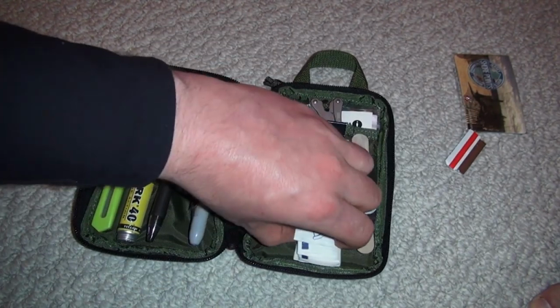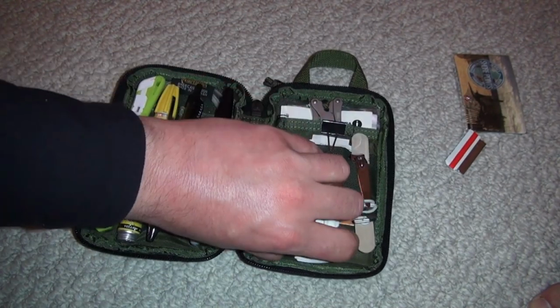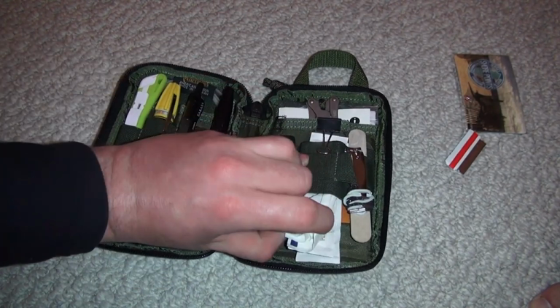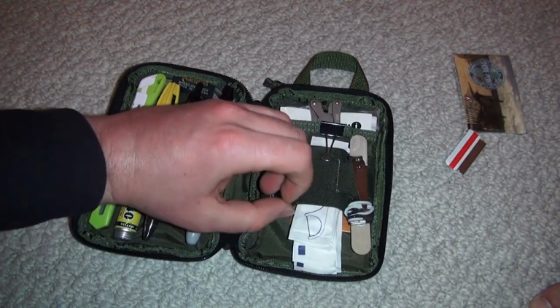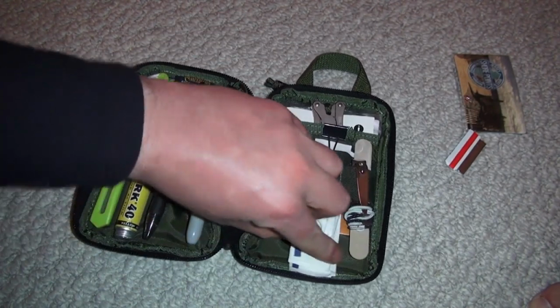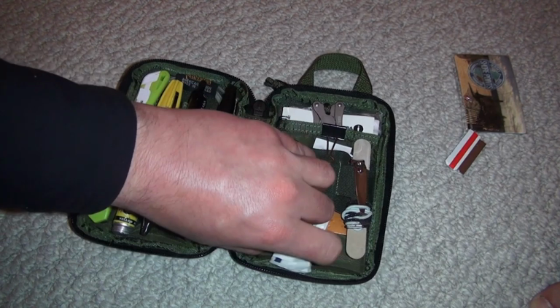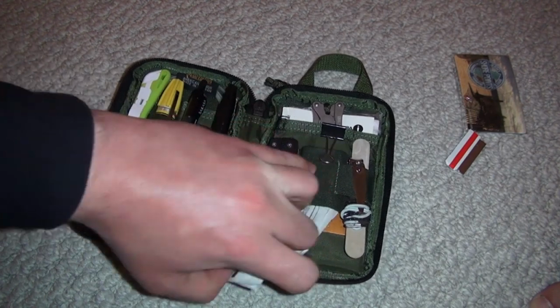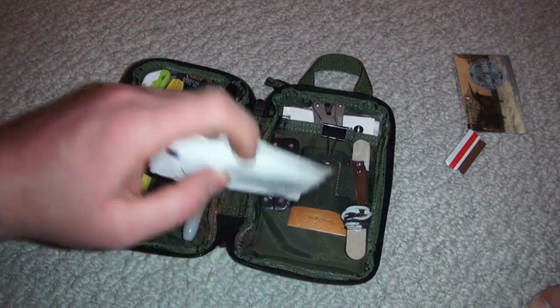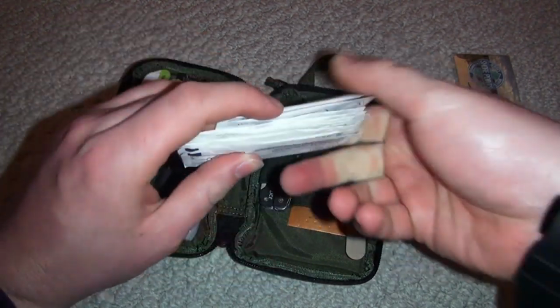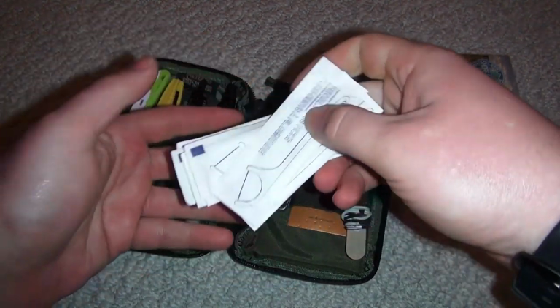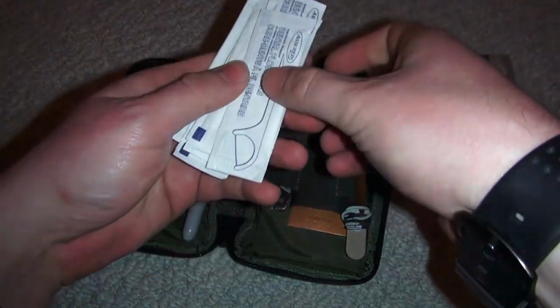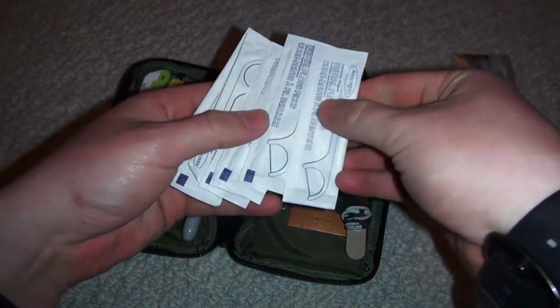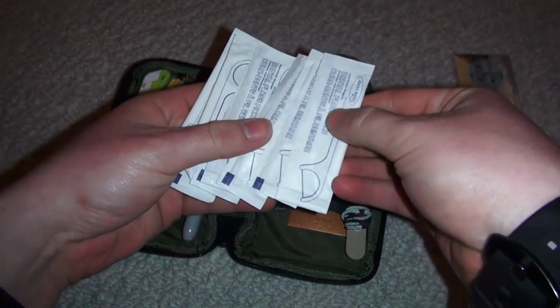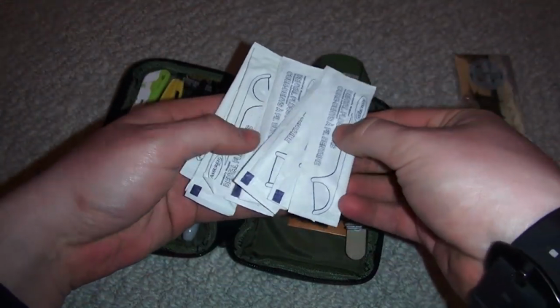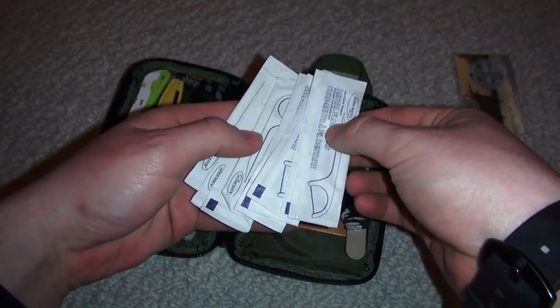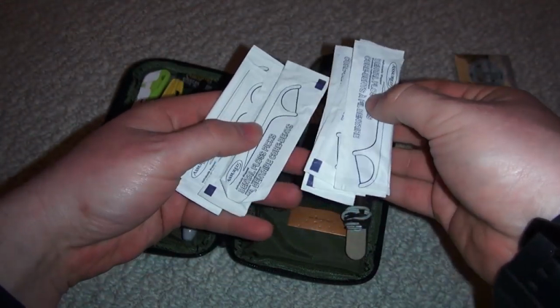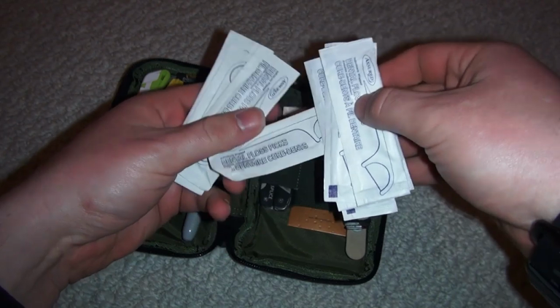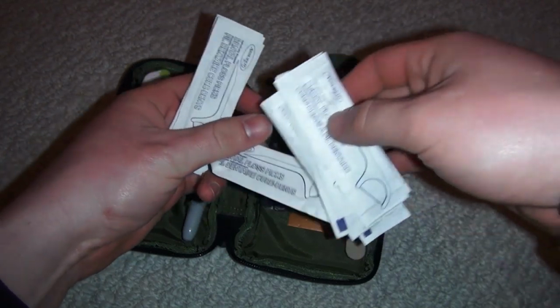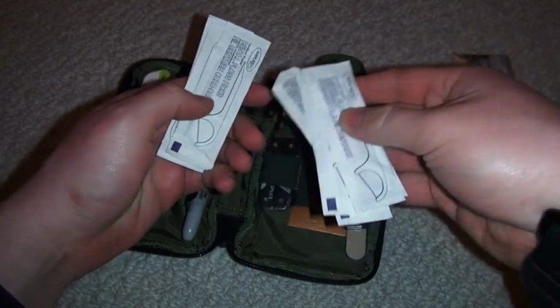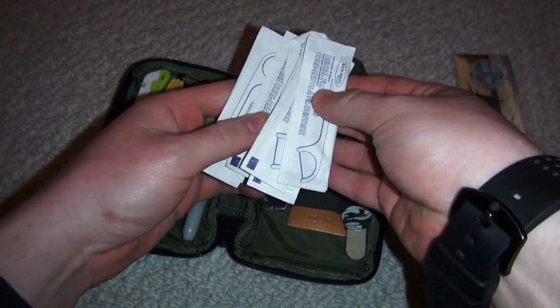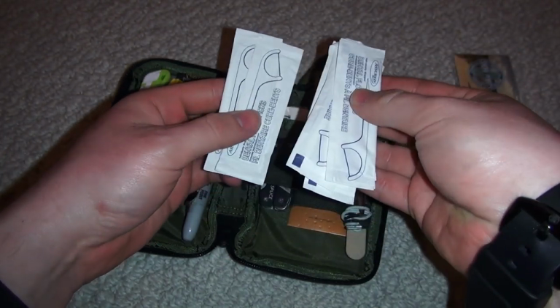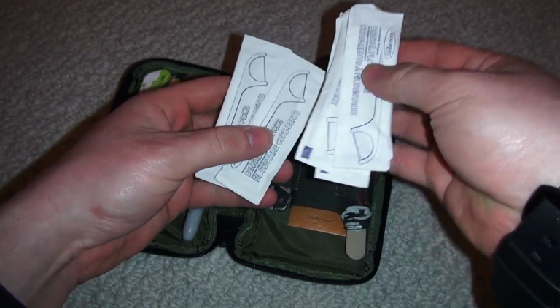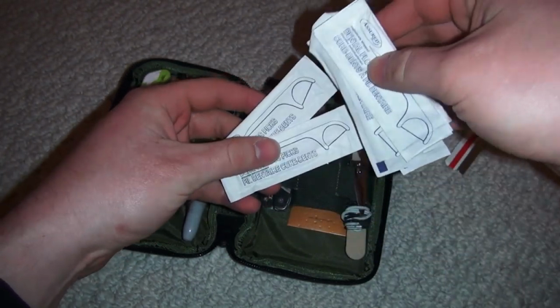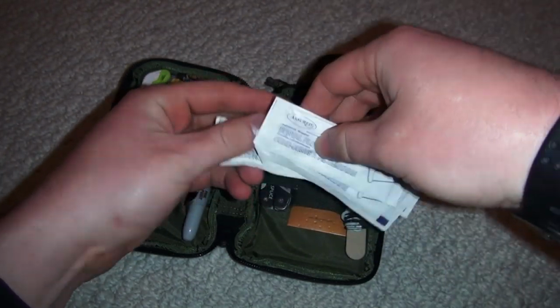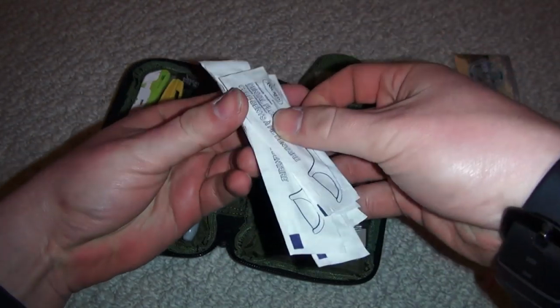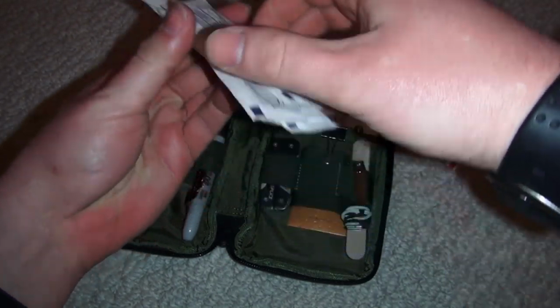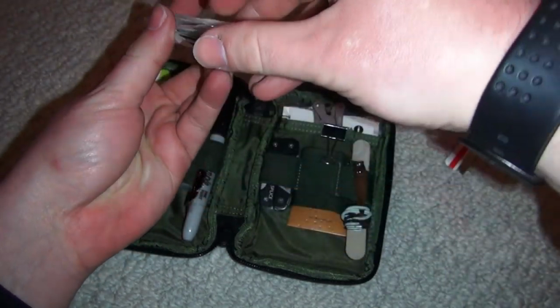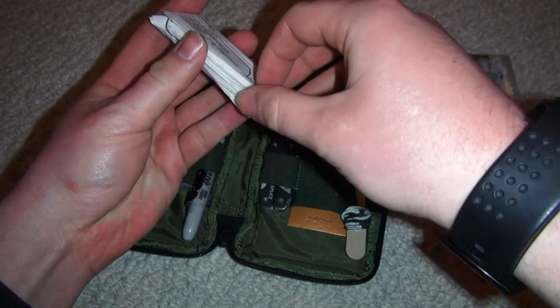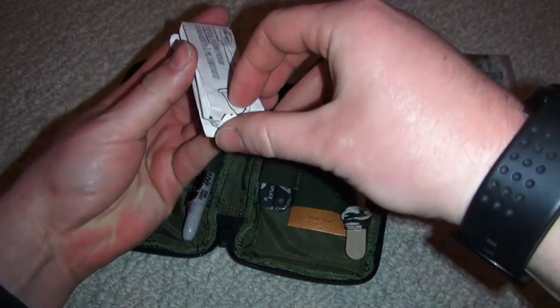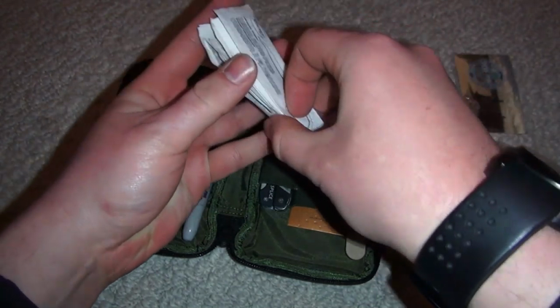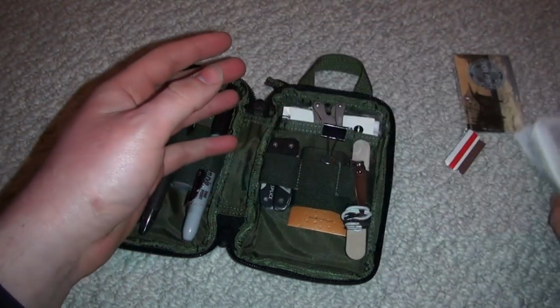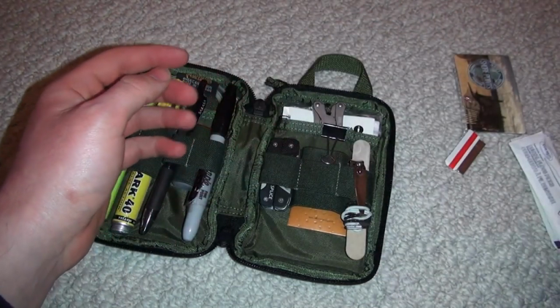Moving right along — a common paper clip. I got these at the dollar store. What I like about them is that they're individually wrapped. It's not common to find a whole bag for a buck at the dollar store — can't beat that.